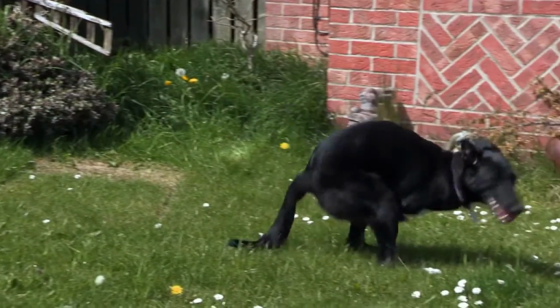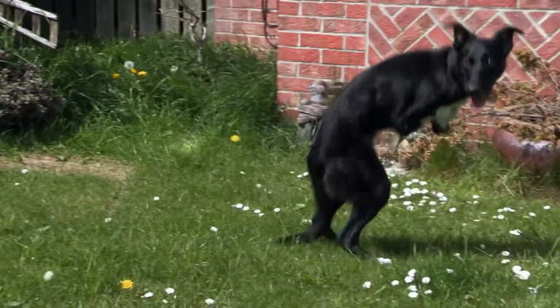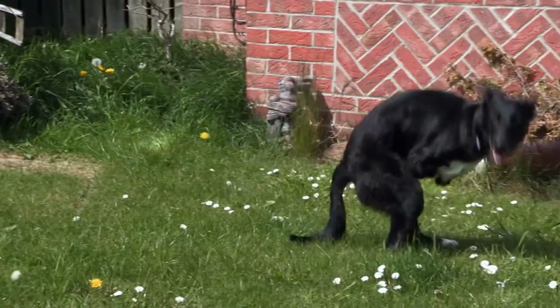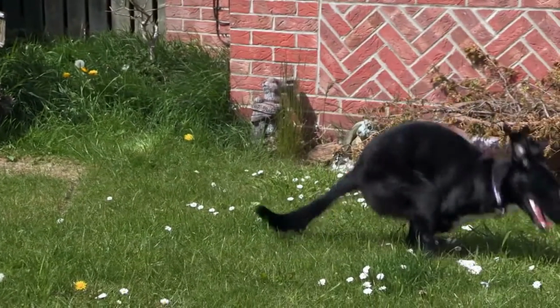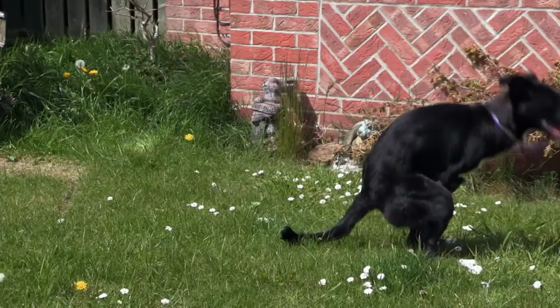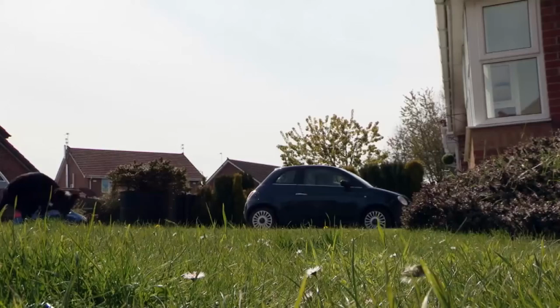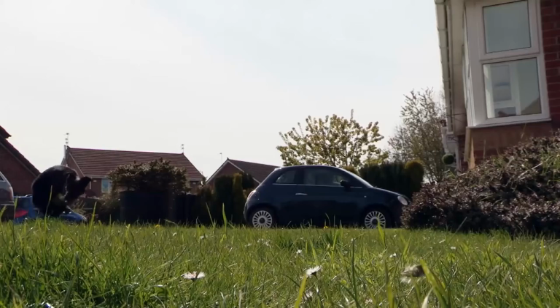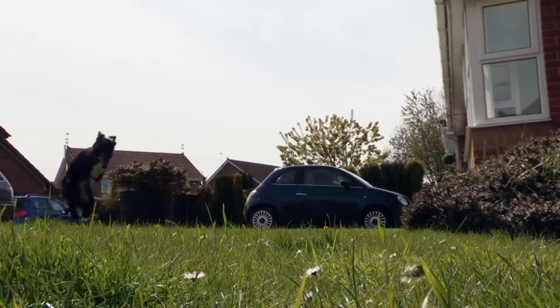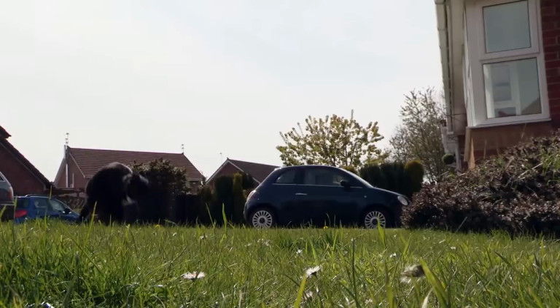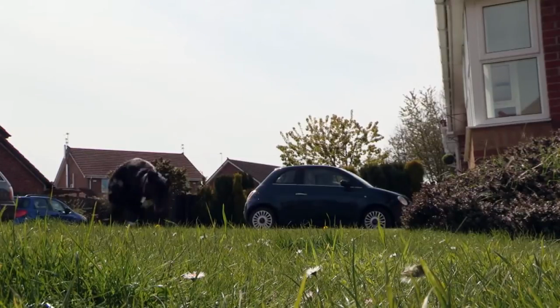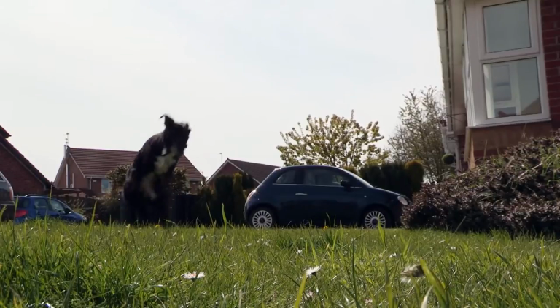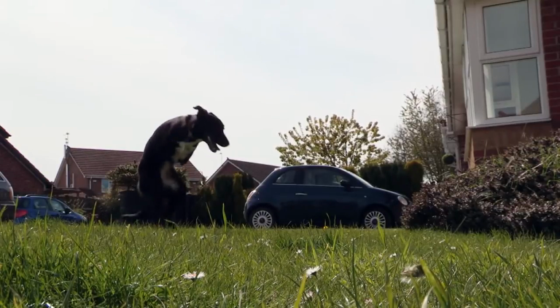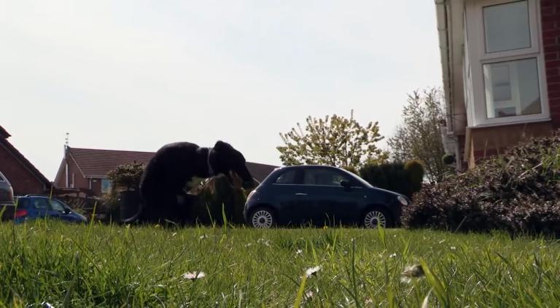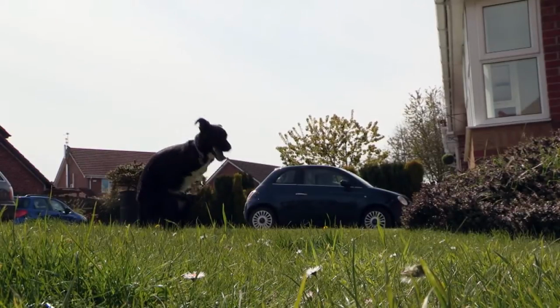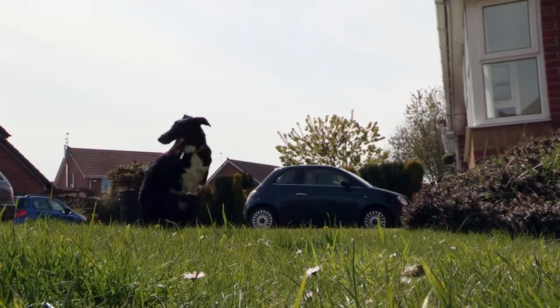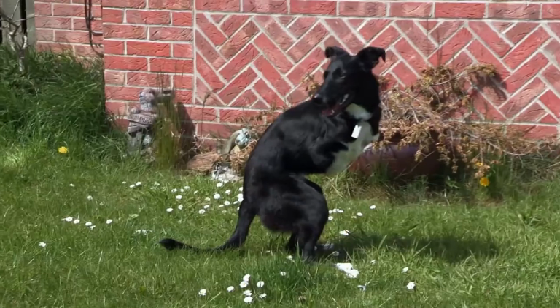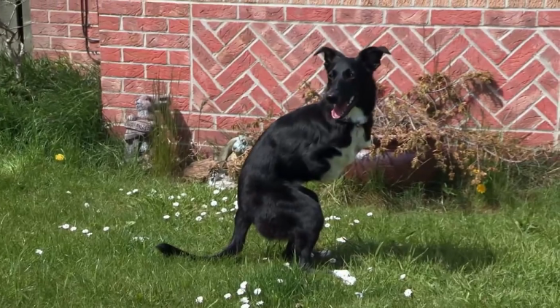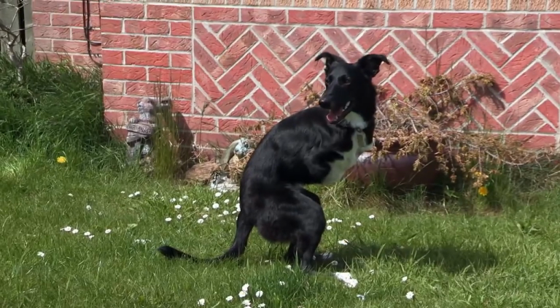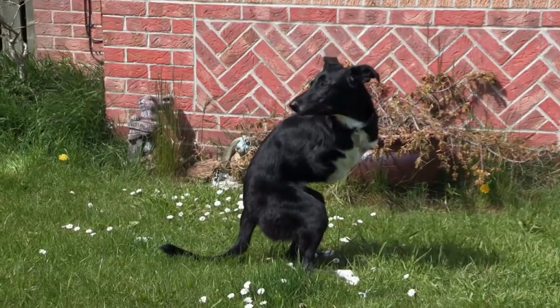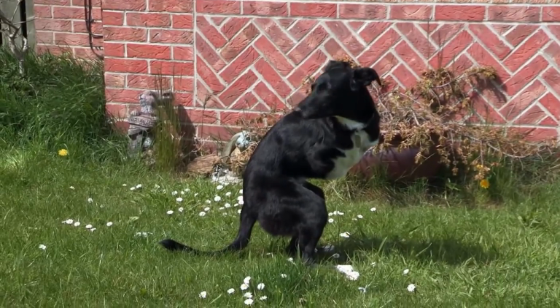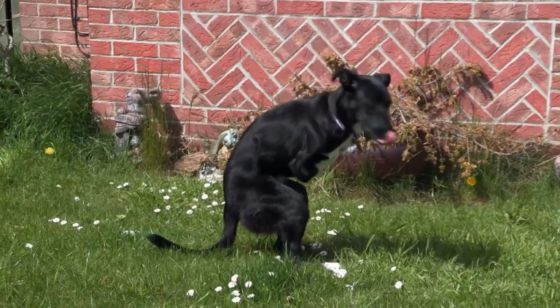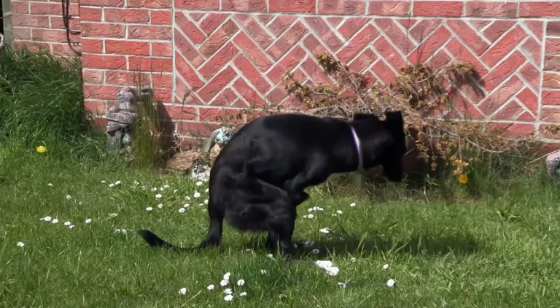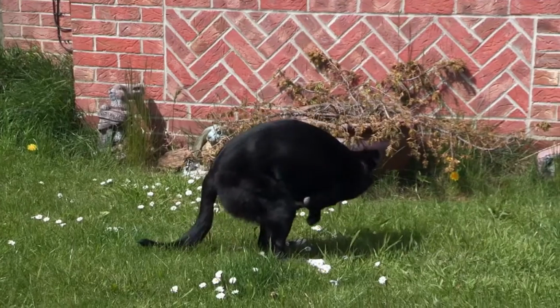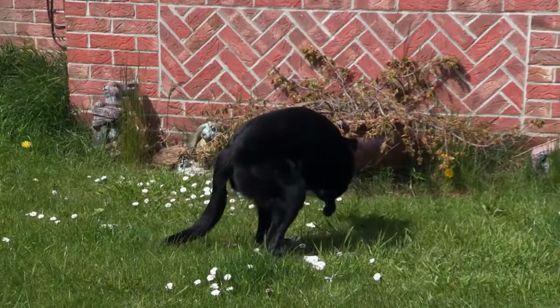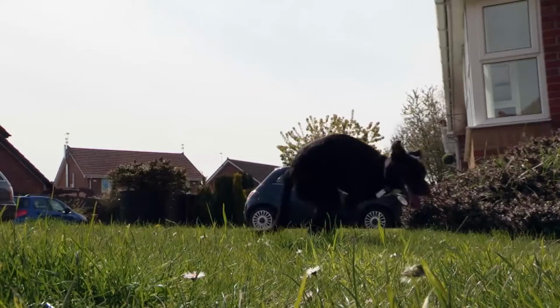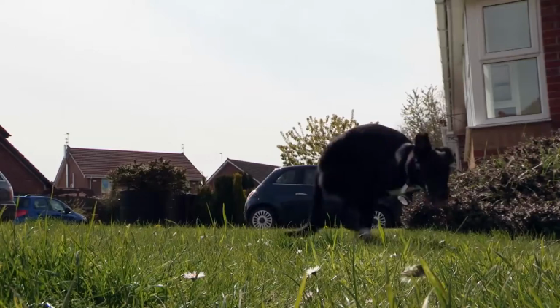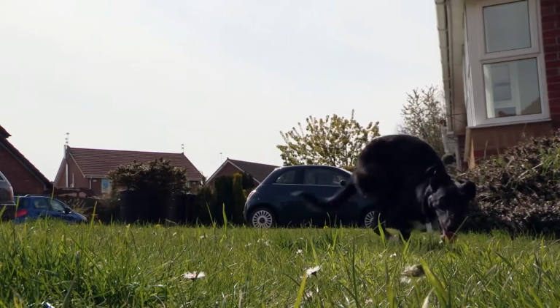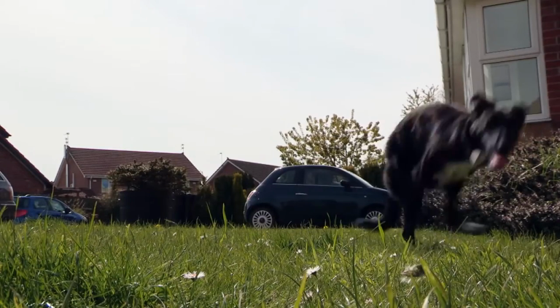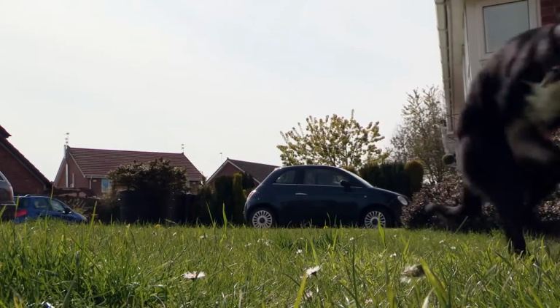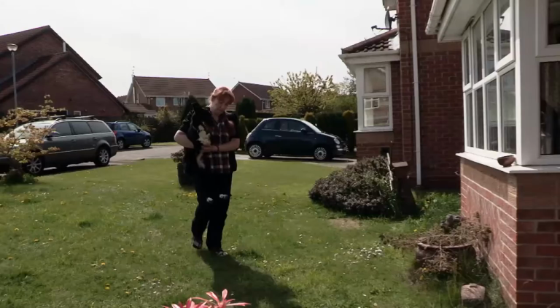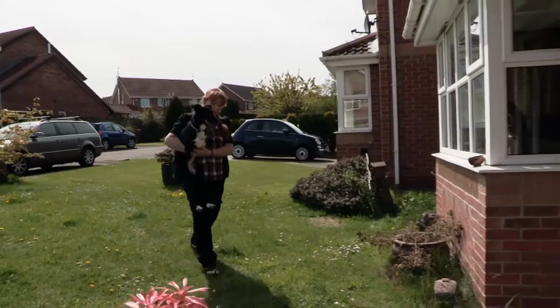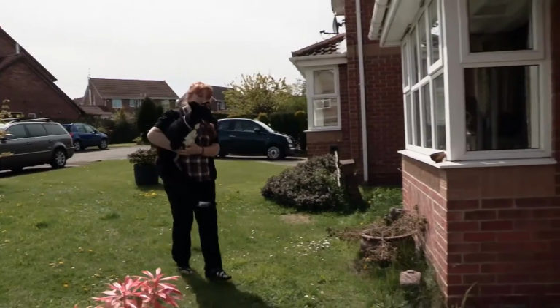And I know what you're thinking. Is she some type of new super breed marsupial cross? Well, no. But only having two legs doesn't stop Roo living life to the full.